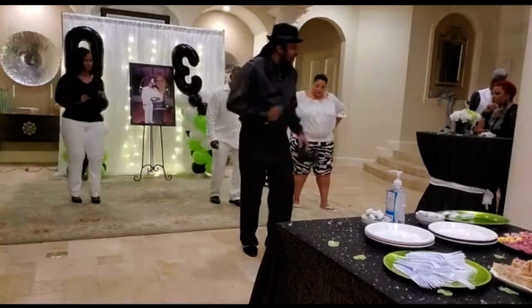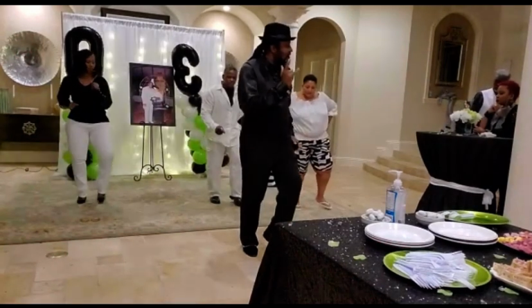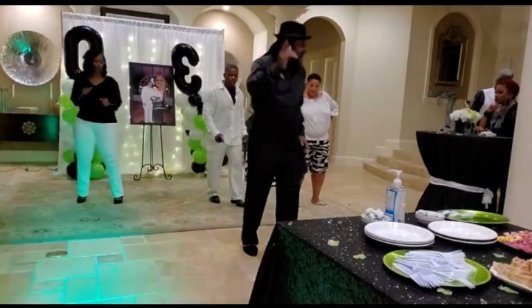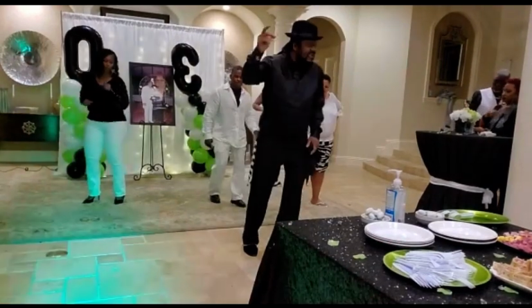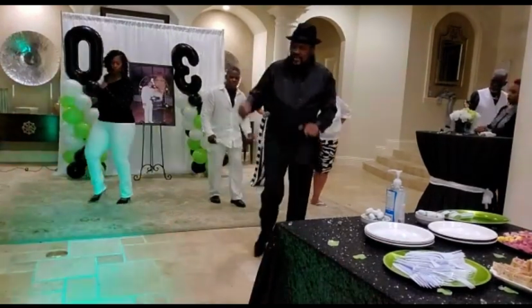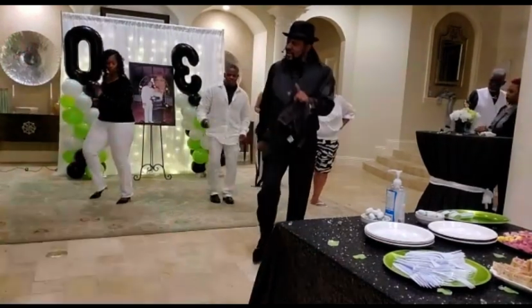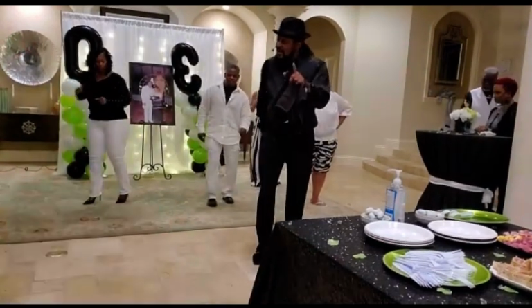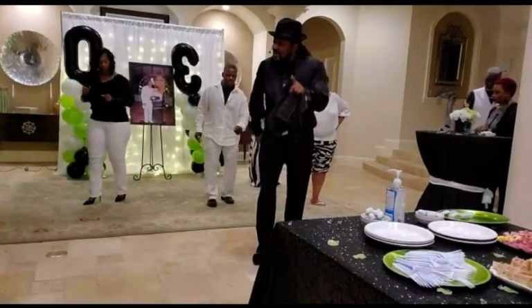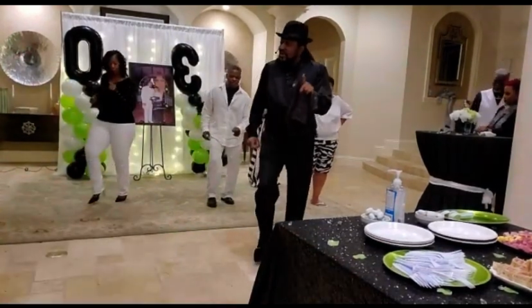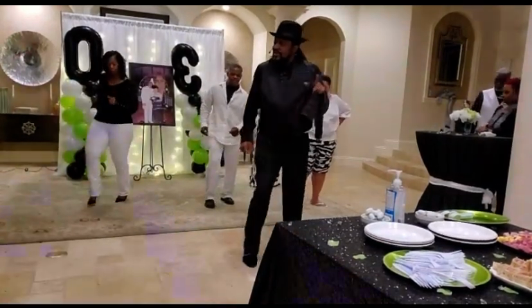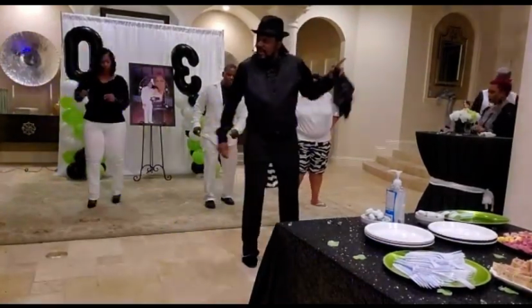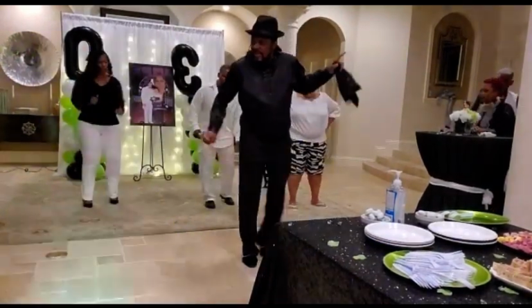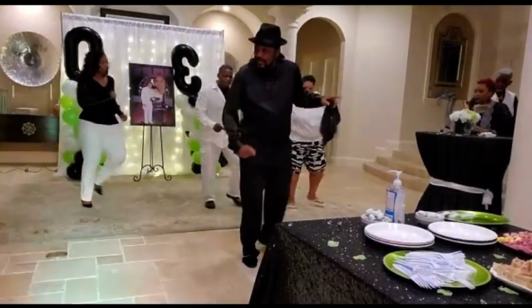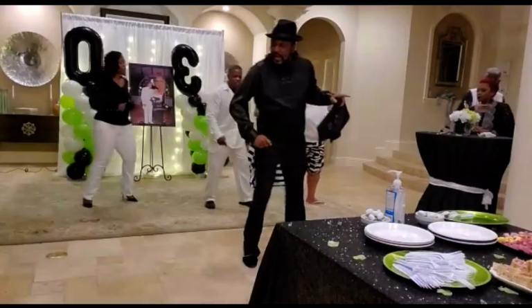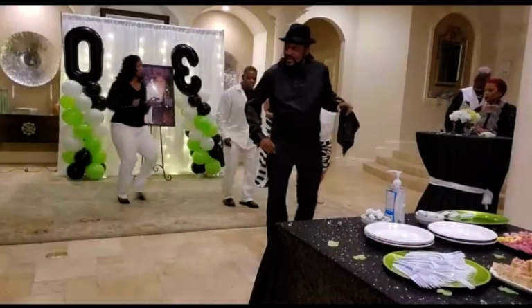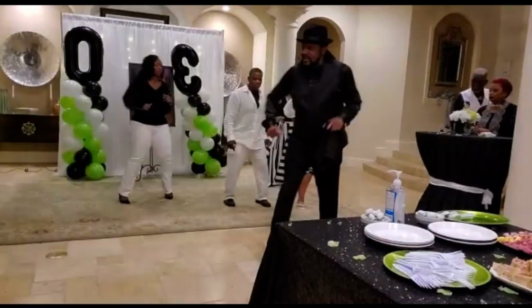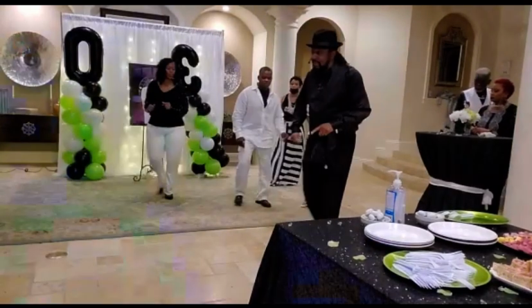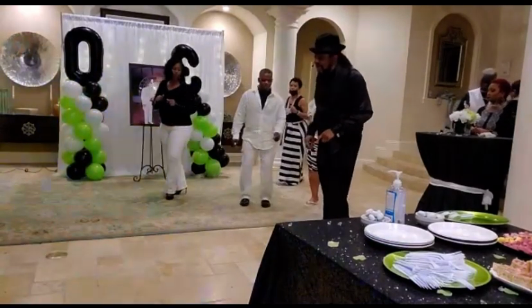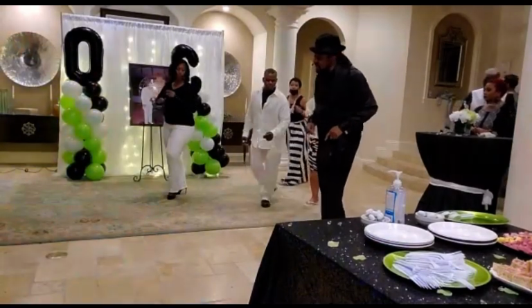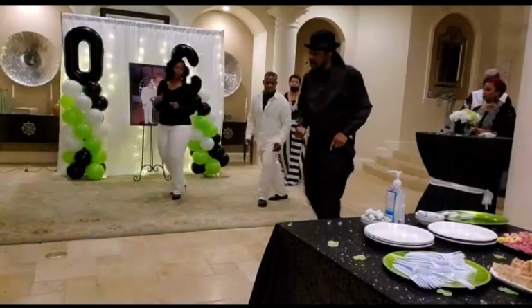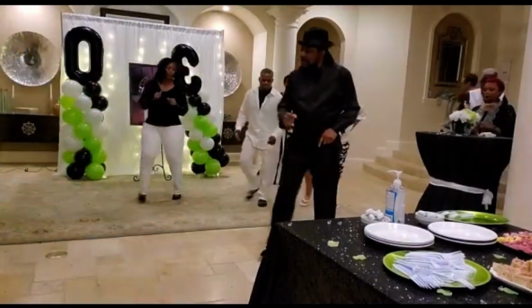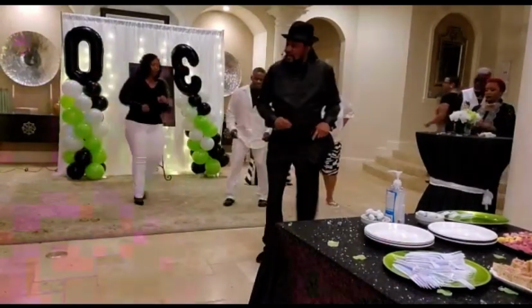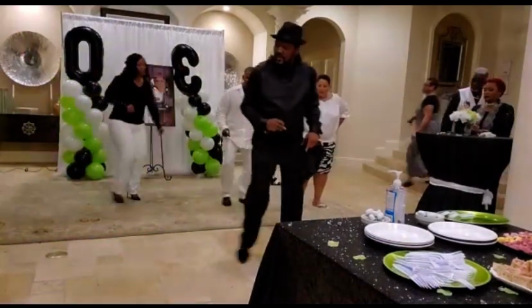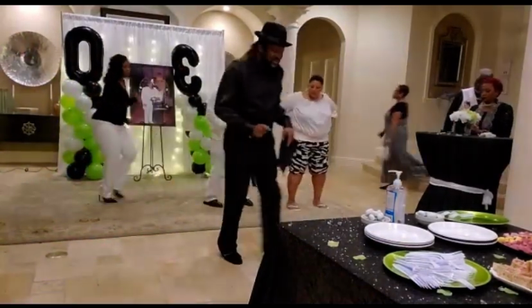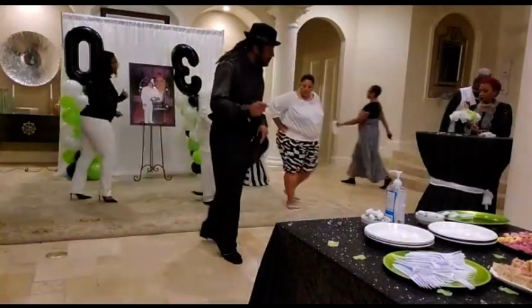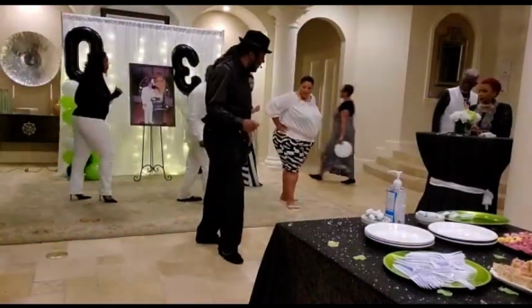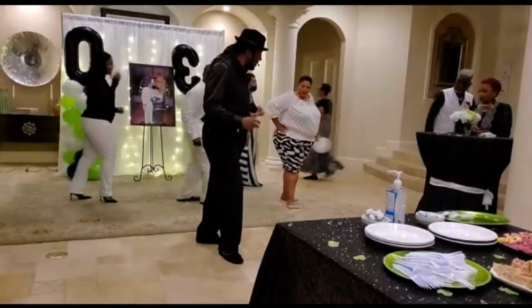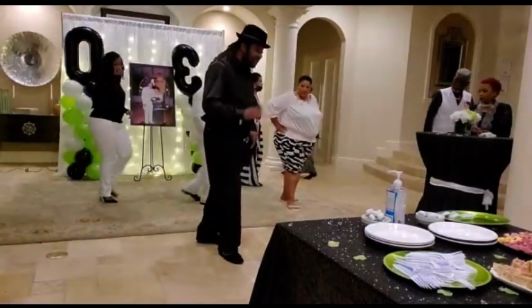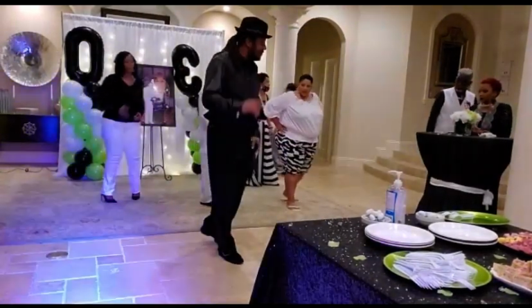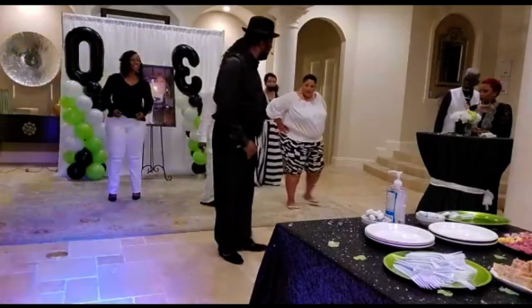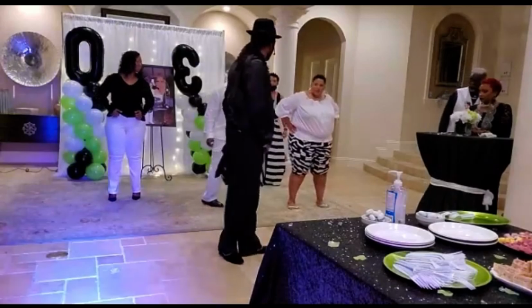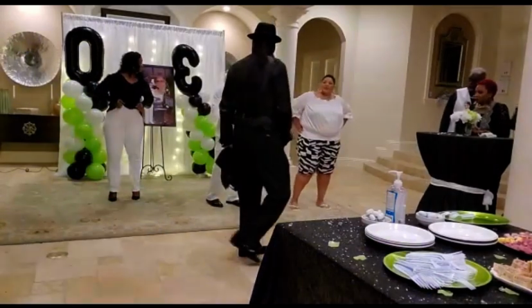Right, right, left, cha-cha around. Right, step back. Left, step back. Okay, I'm with you. You ready to go?